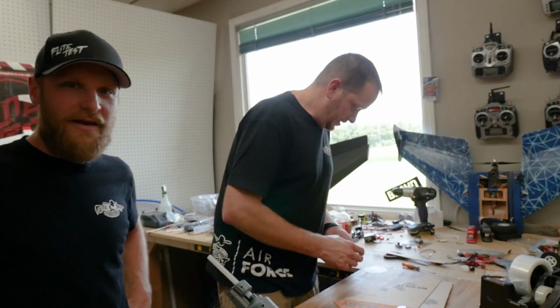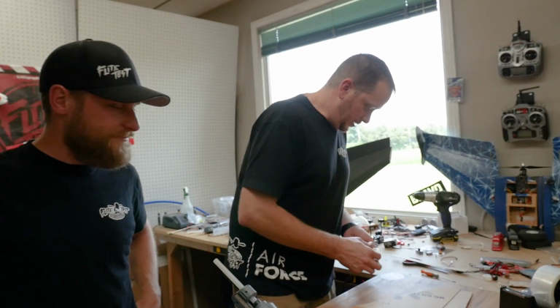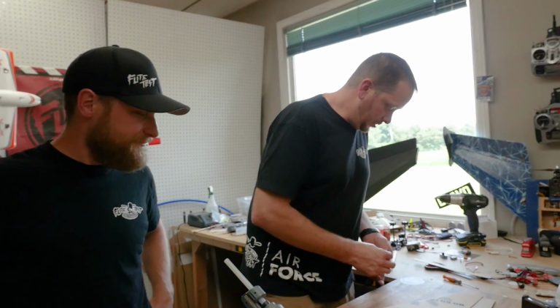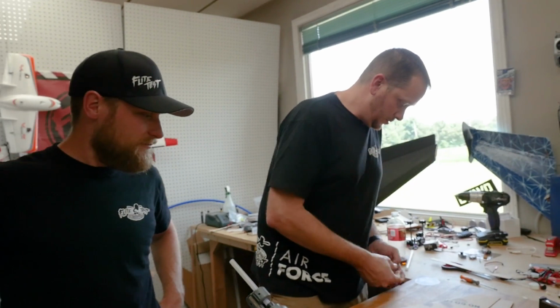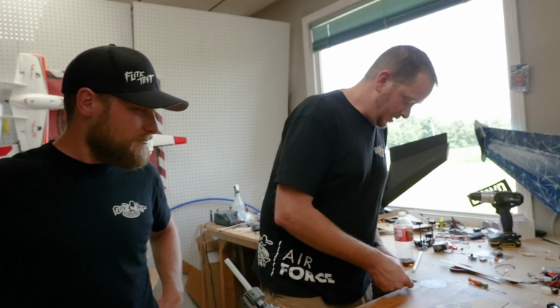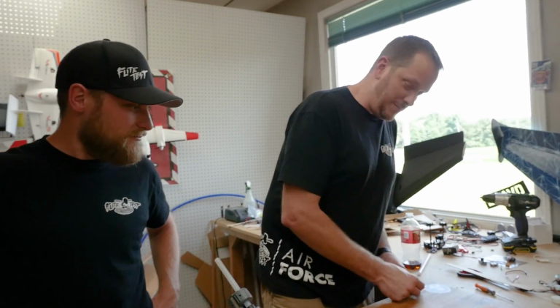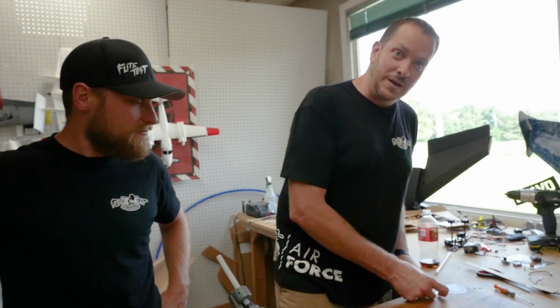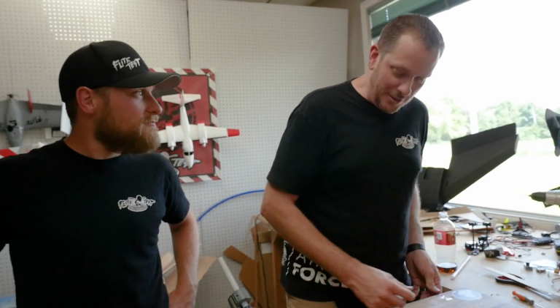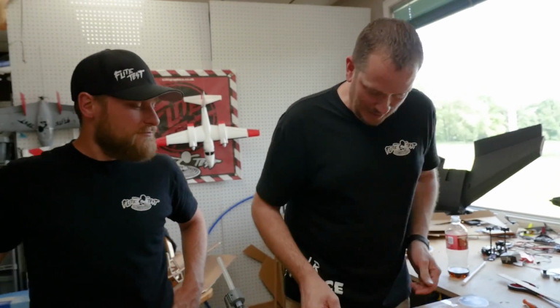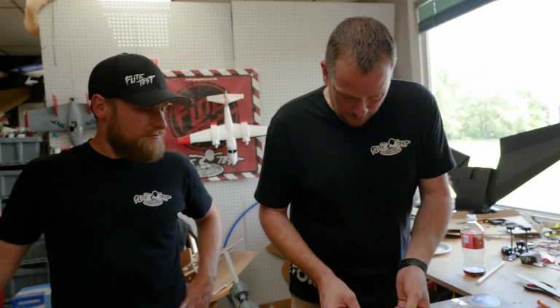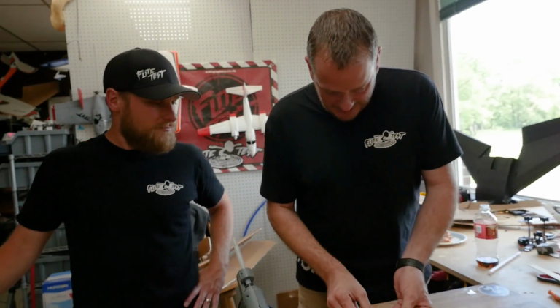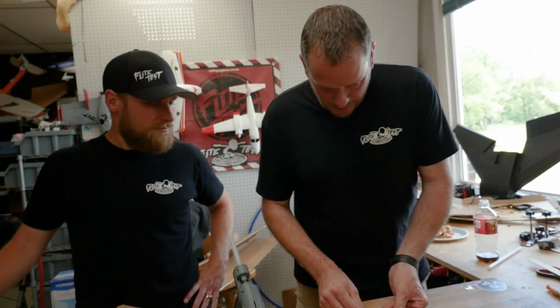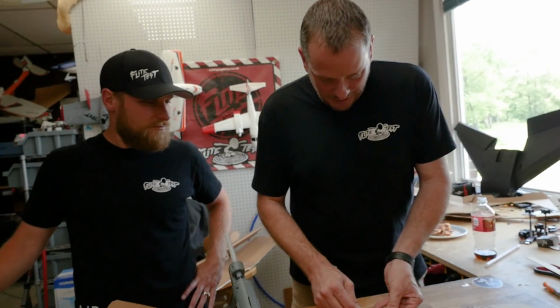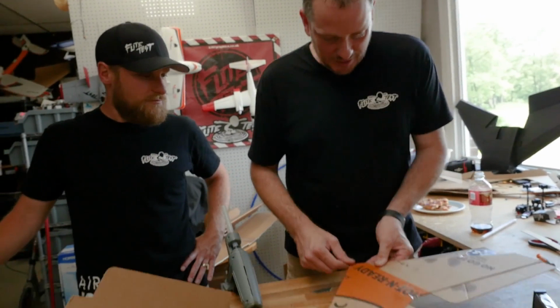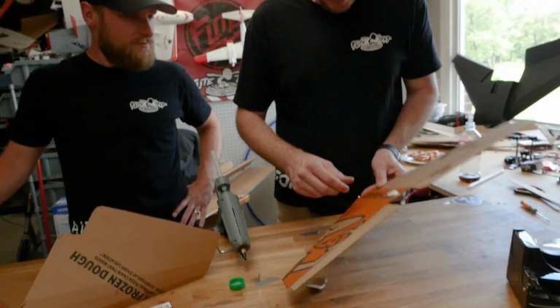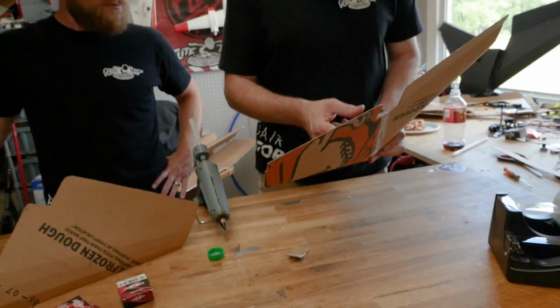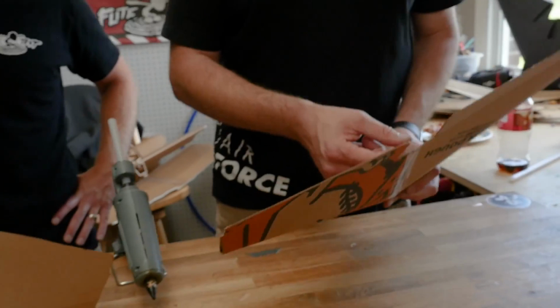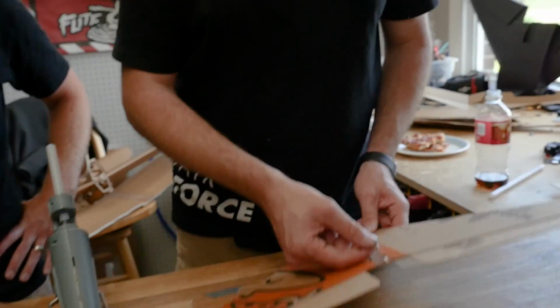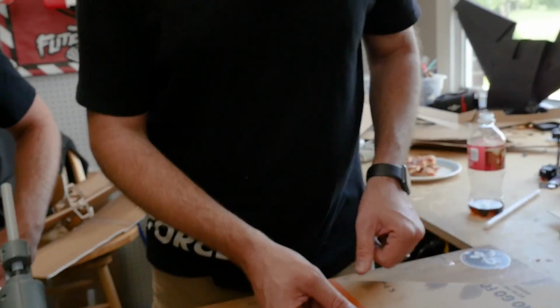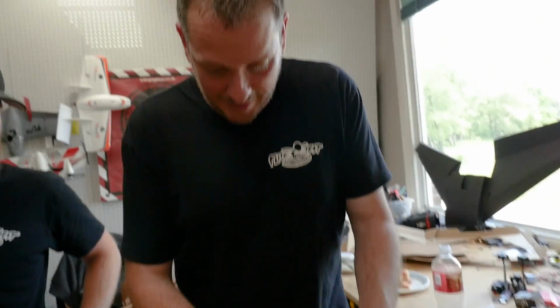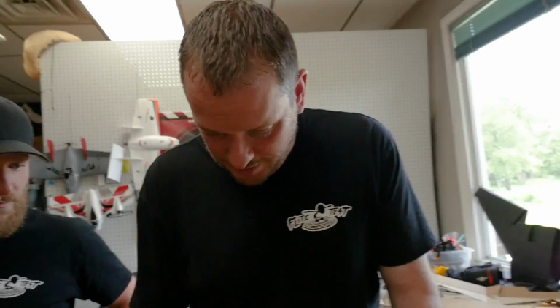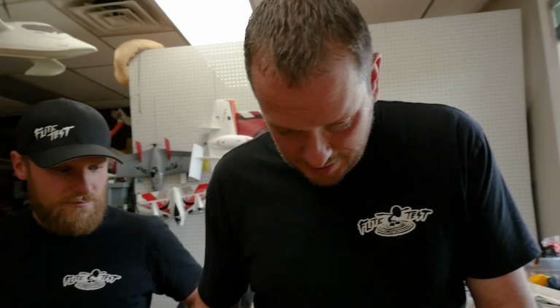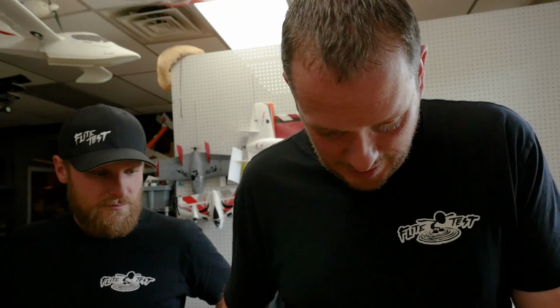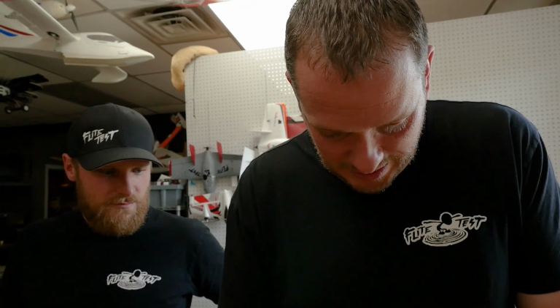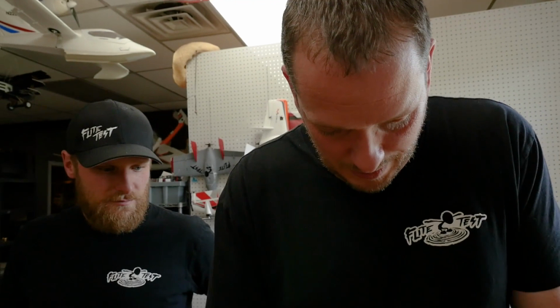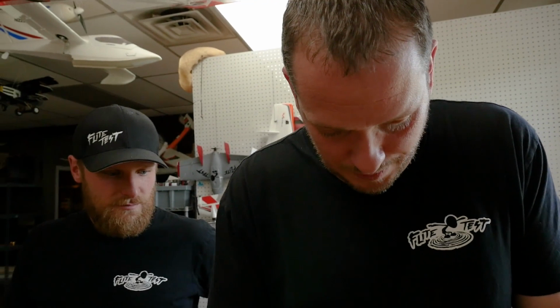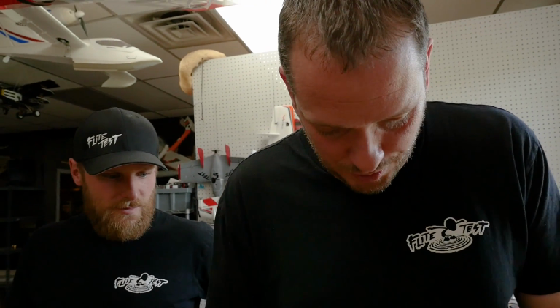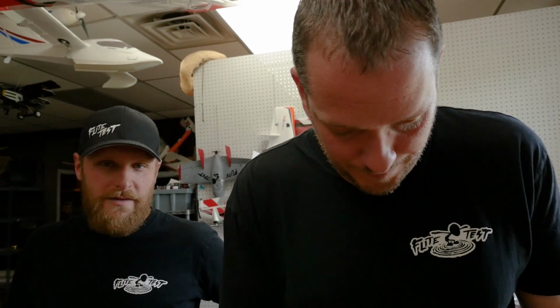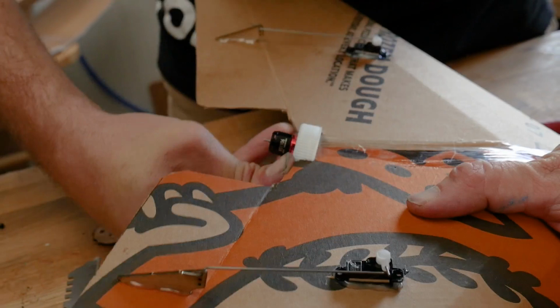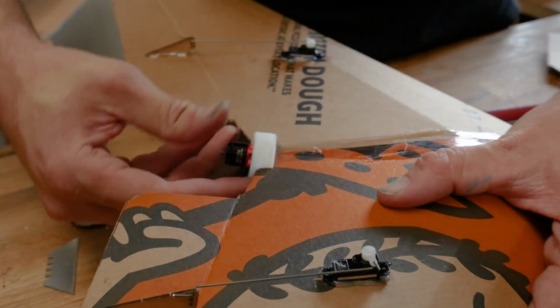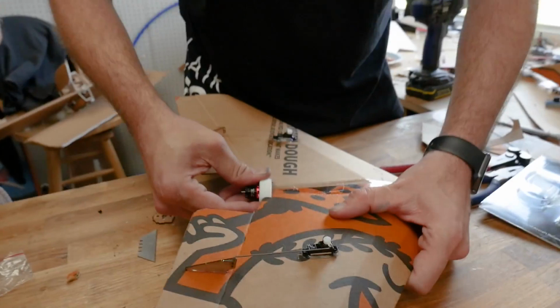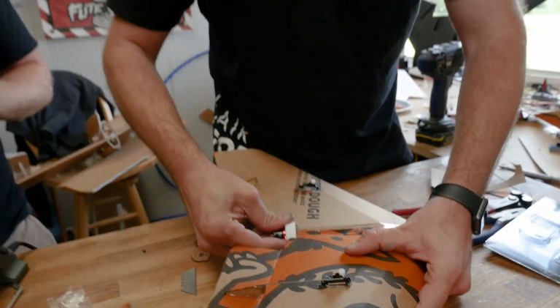It's amazing what happens when you get more minds working on one project together — things just seem to be more special. Pretty solid fit. Definitely want to glue that in though.